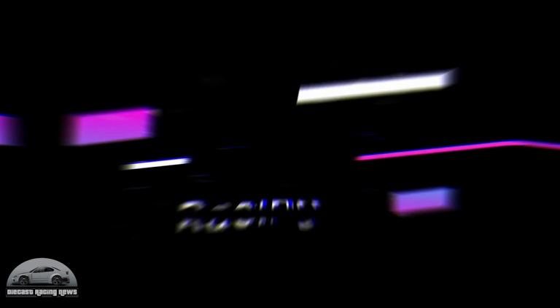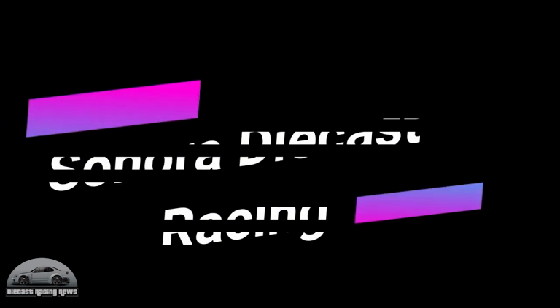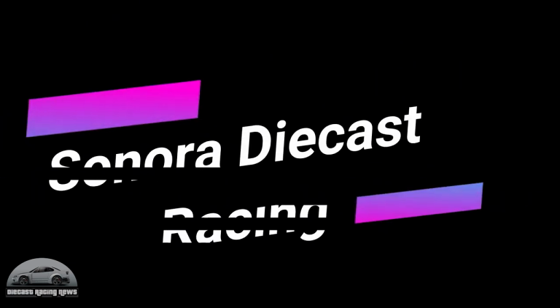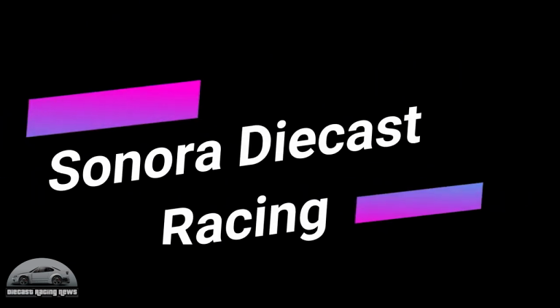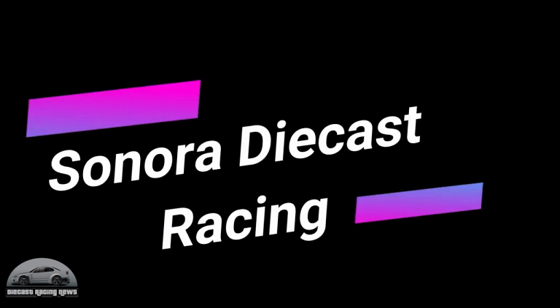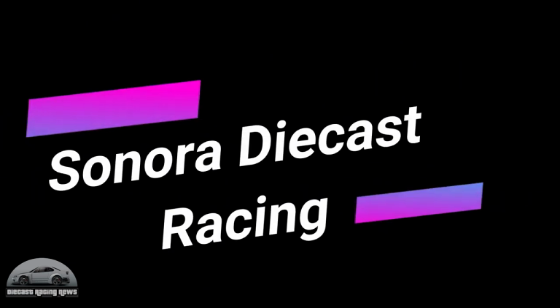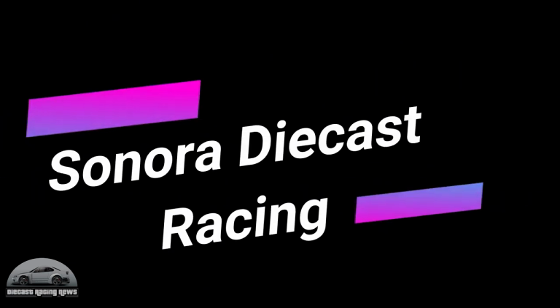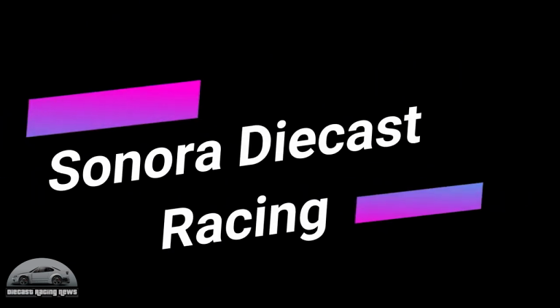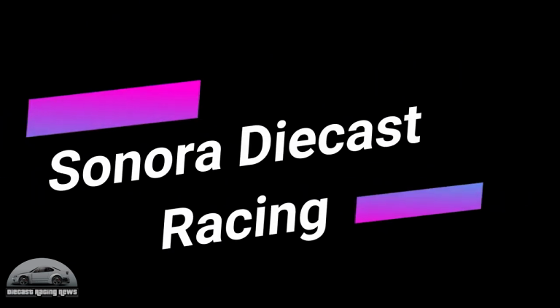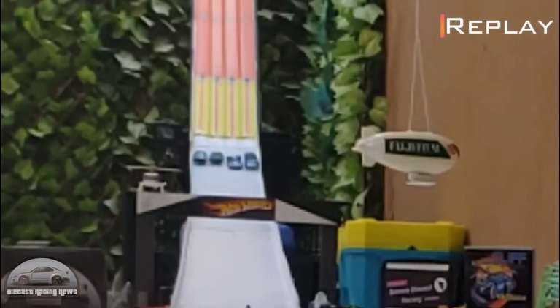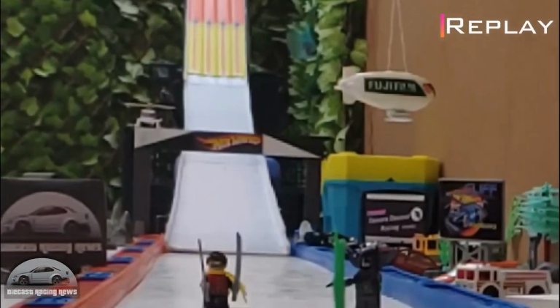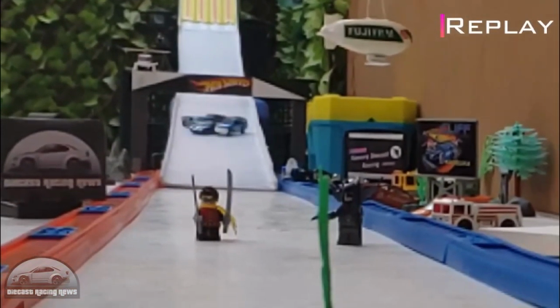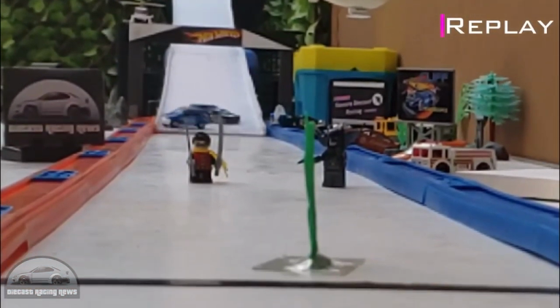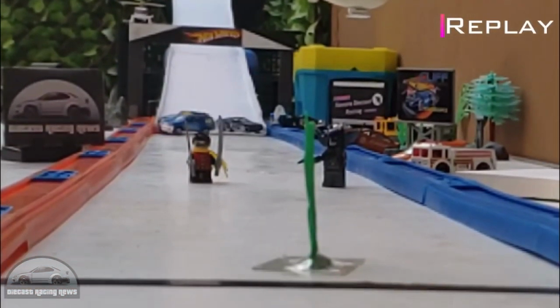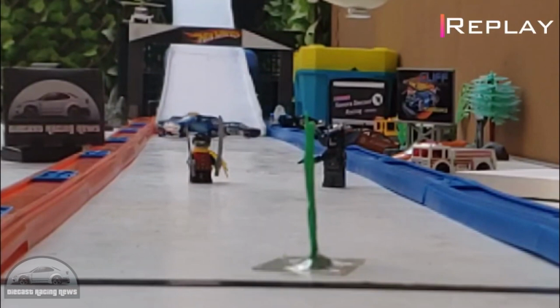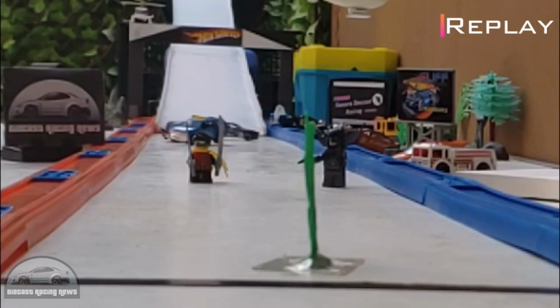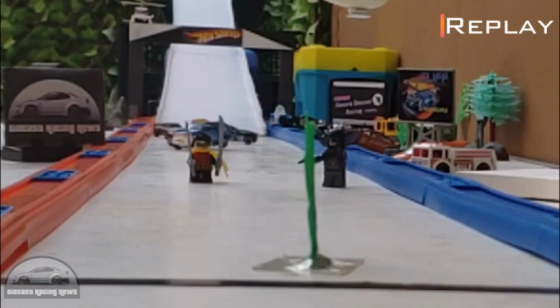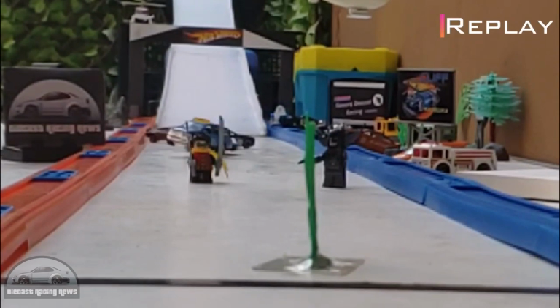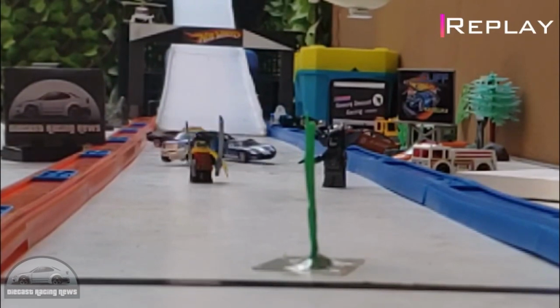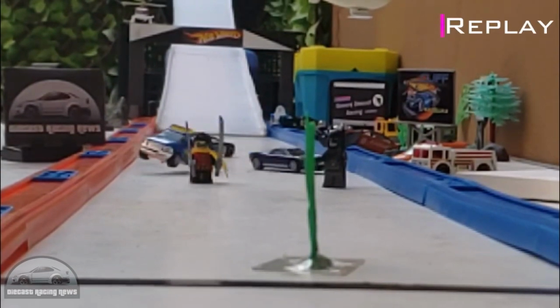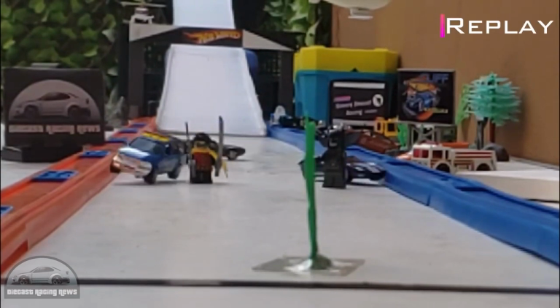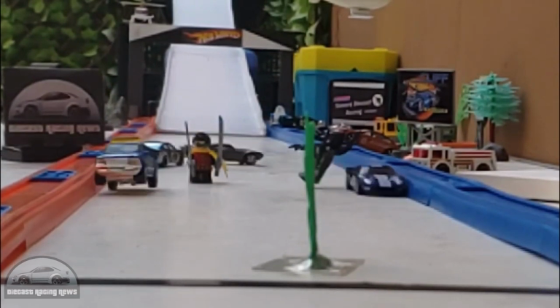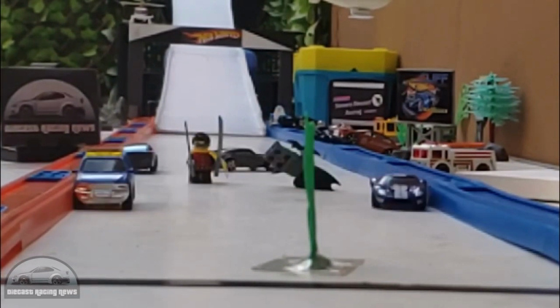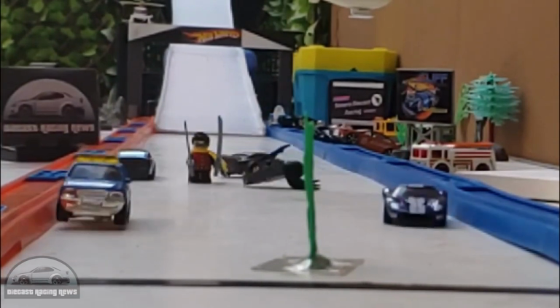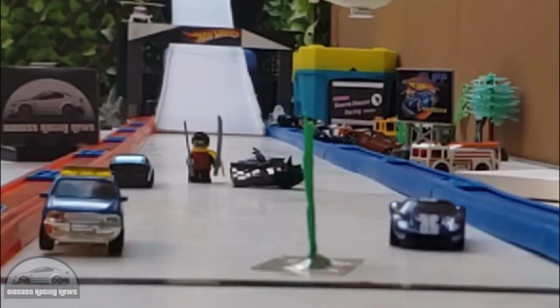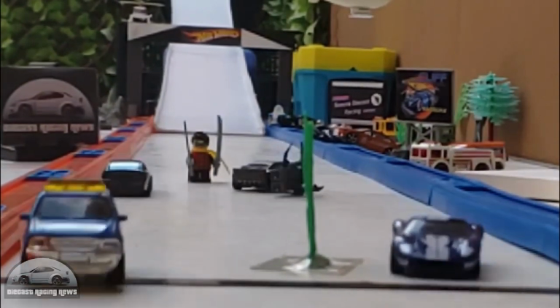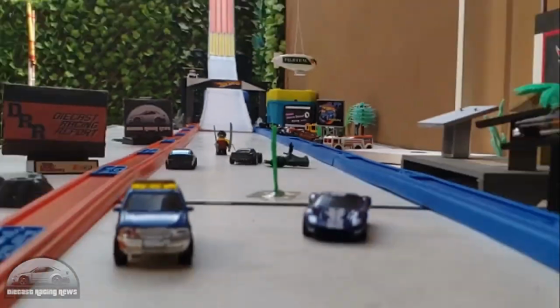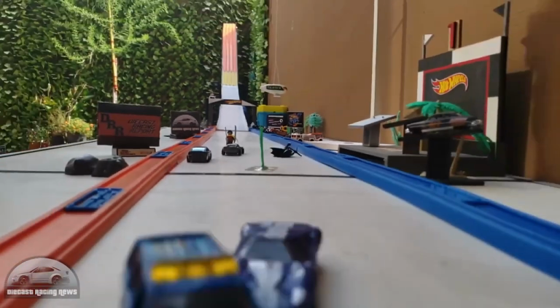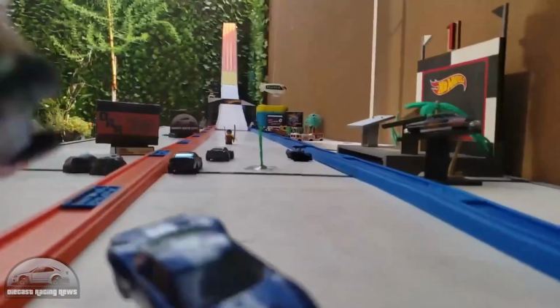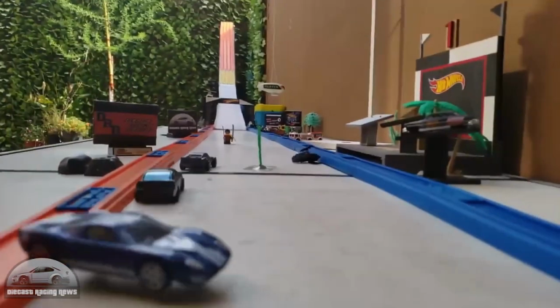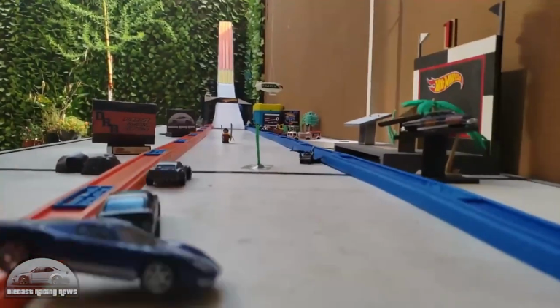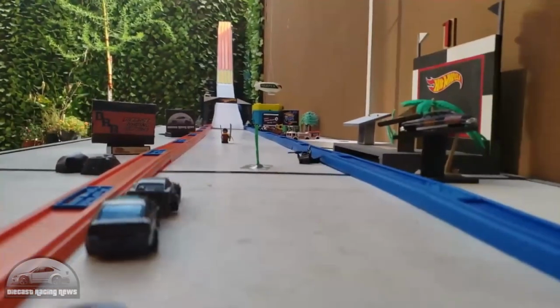Sonora Diecast Racing — we're into their finals of the Fast and Furious. I like this one: look how all the cars just slip around the outside of Robin but absolutely nail Batman. Classic Sonora.